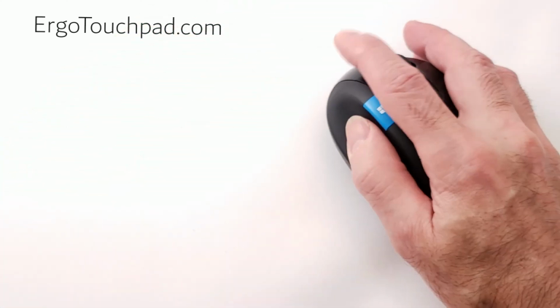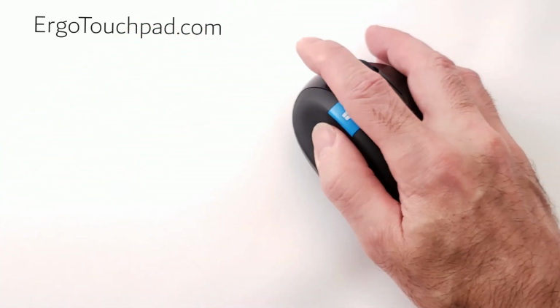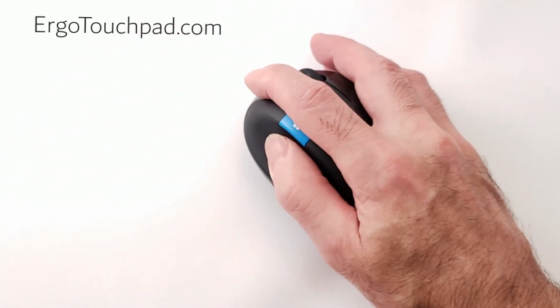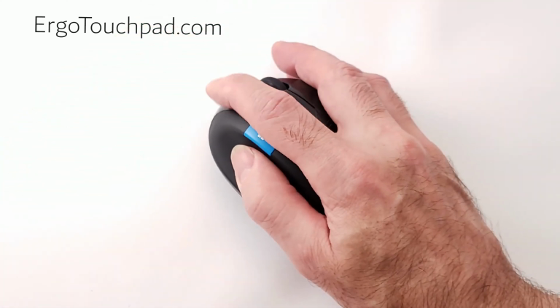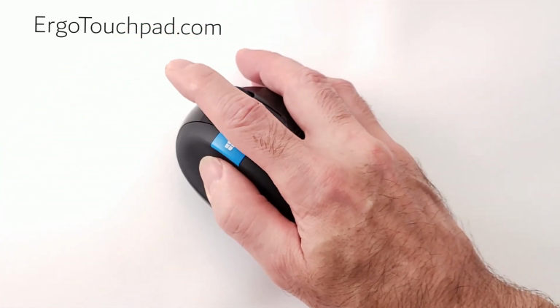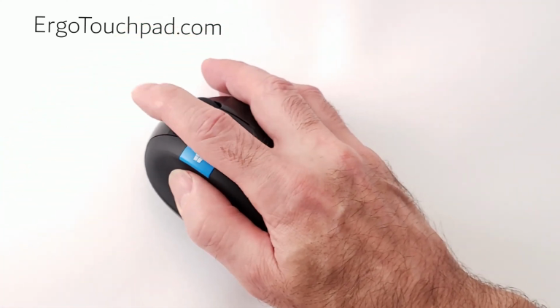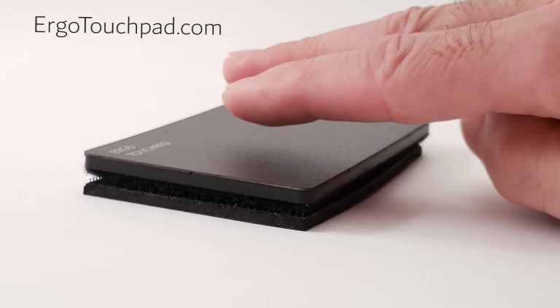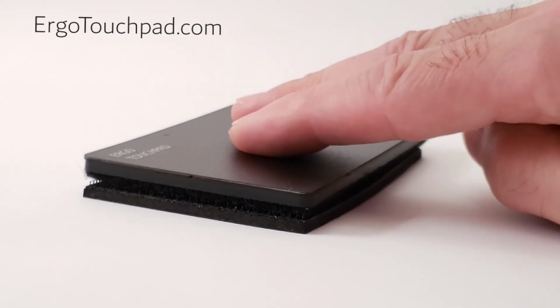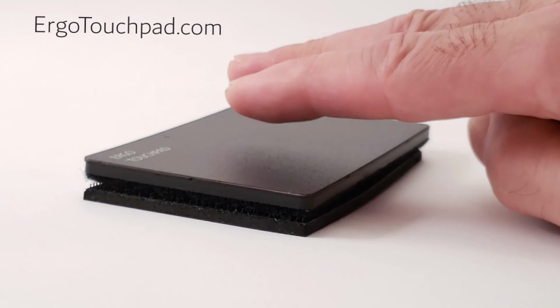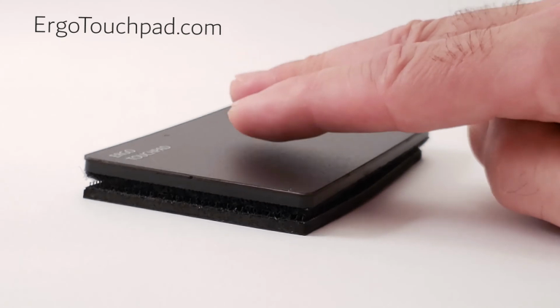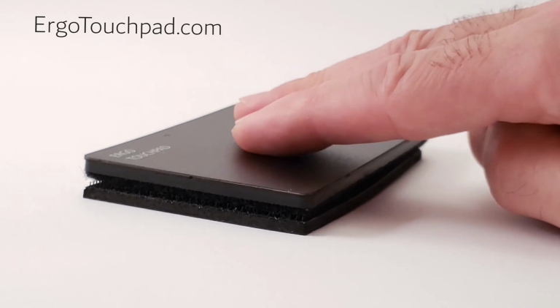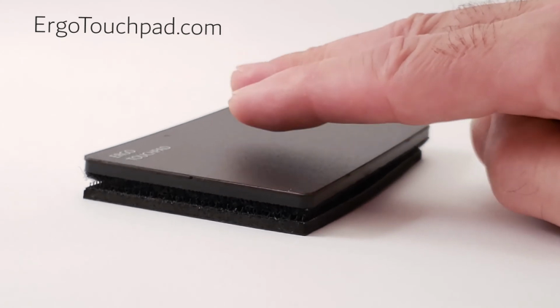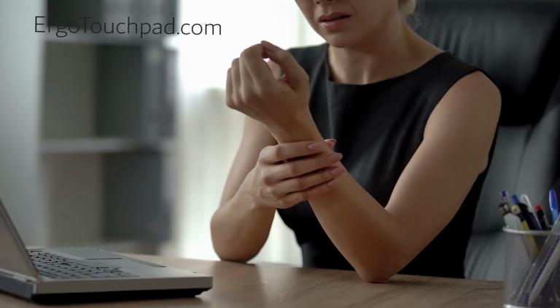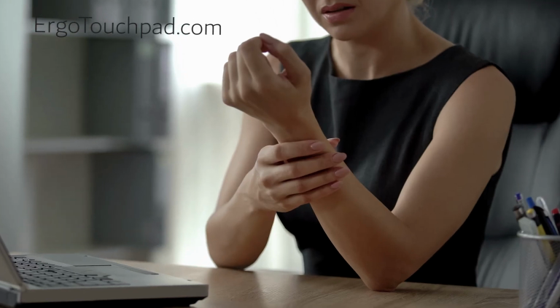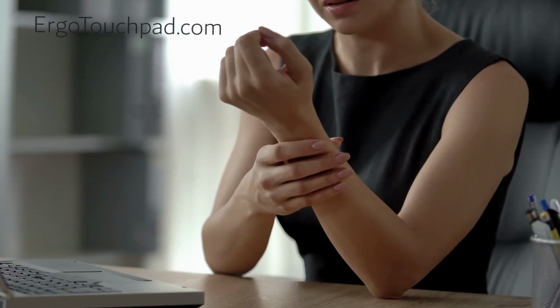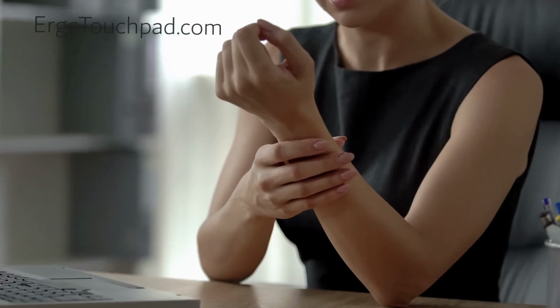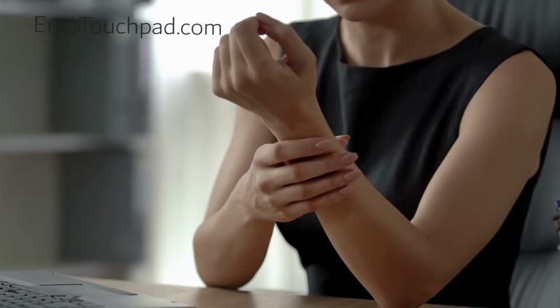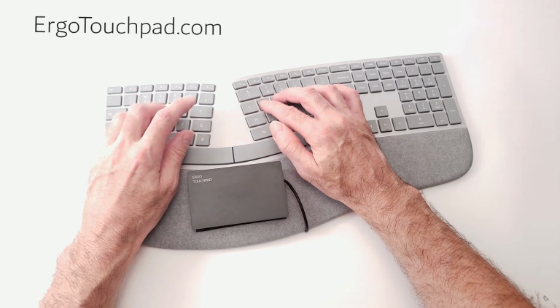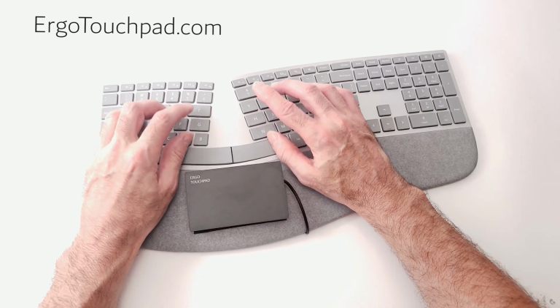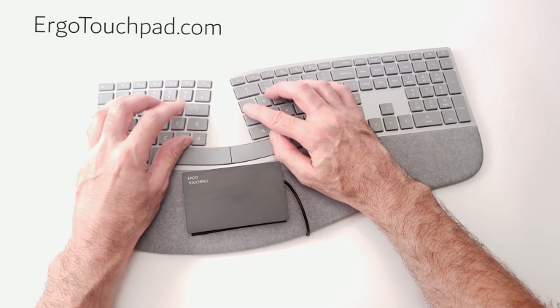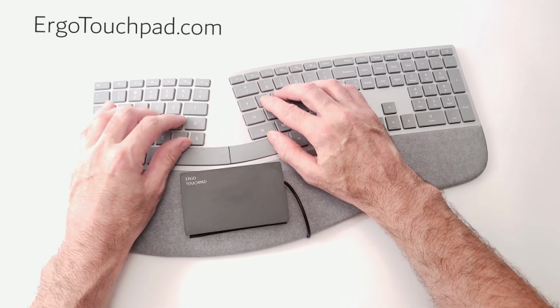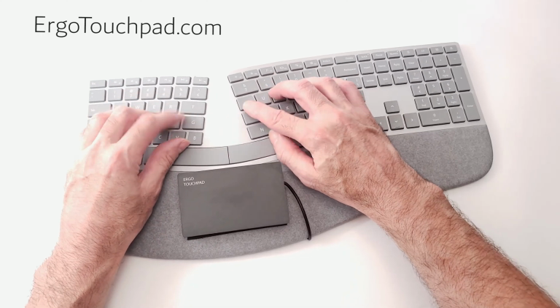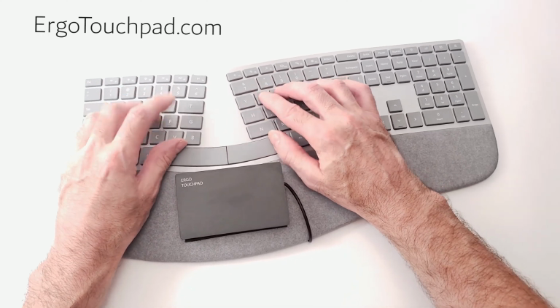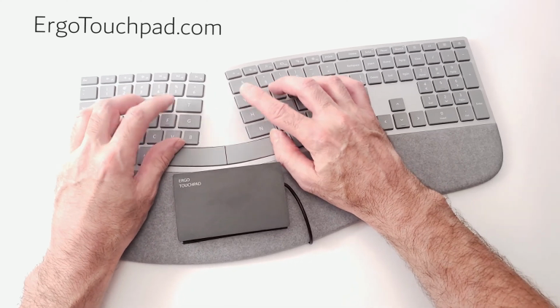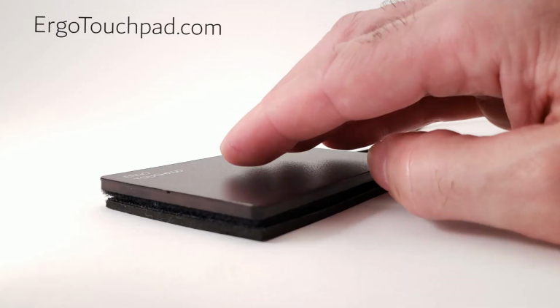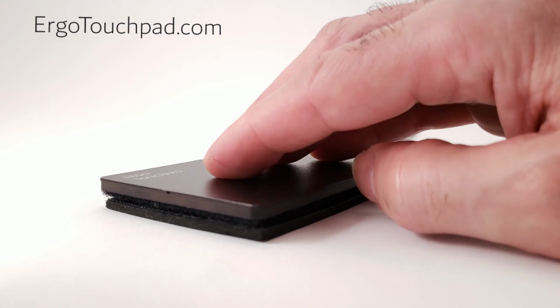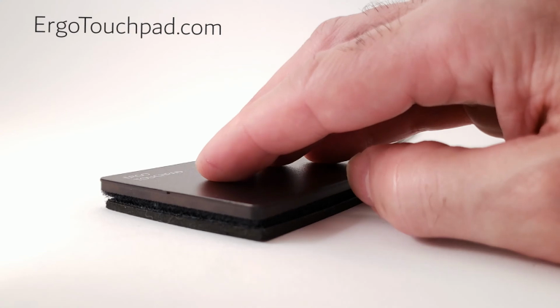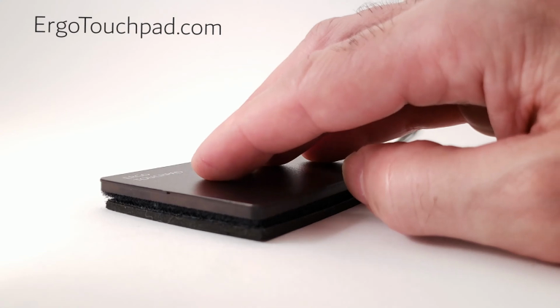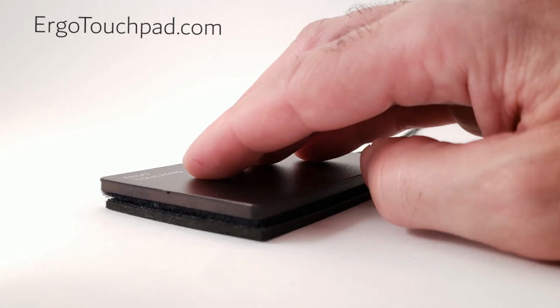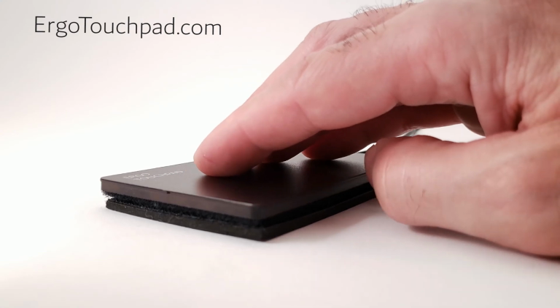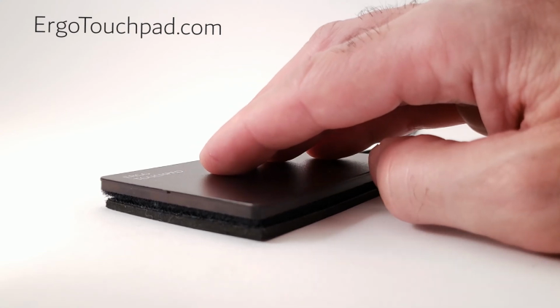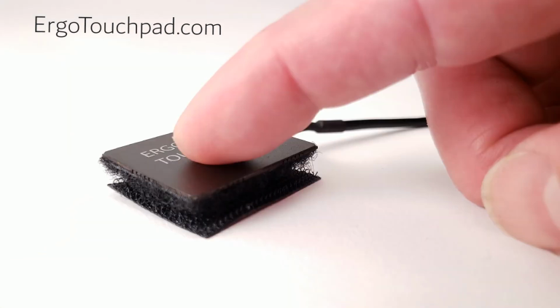They work just like a mouse with less effort and wear and tear on your fingers and wrists. Ergonomic because economy of motion means less movement and more comfort.